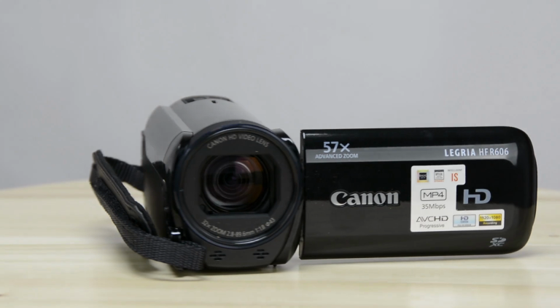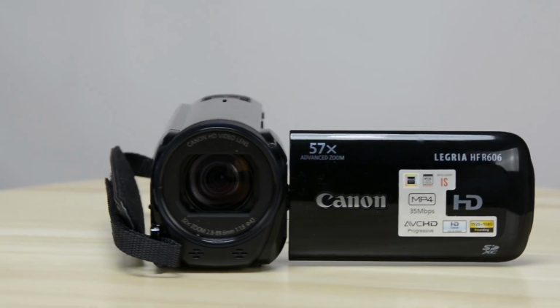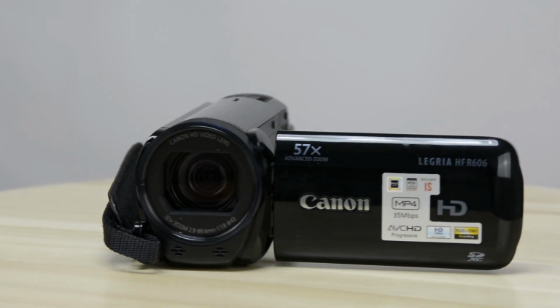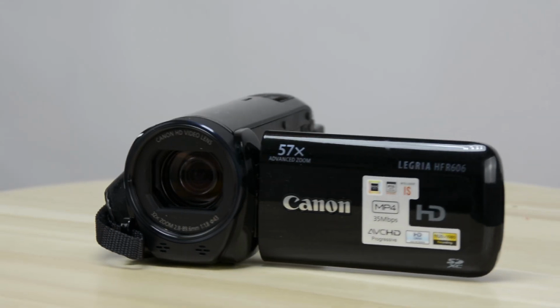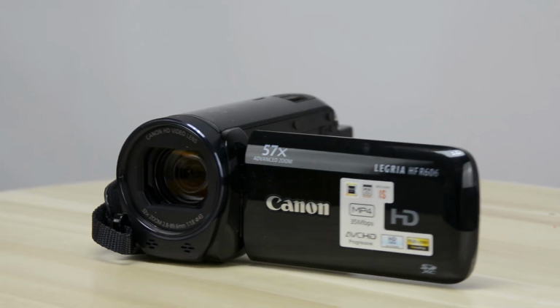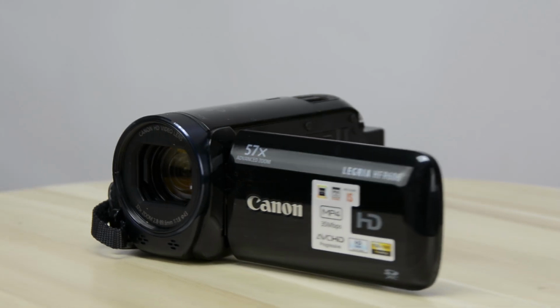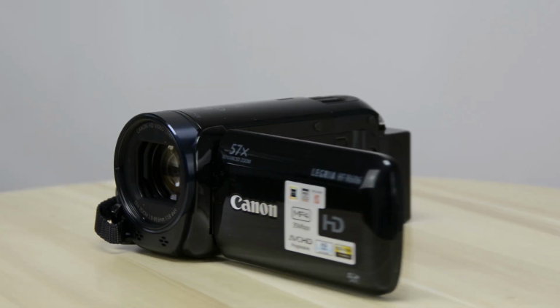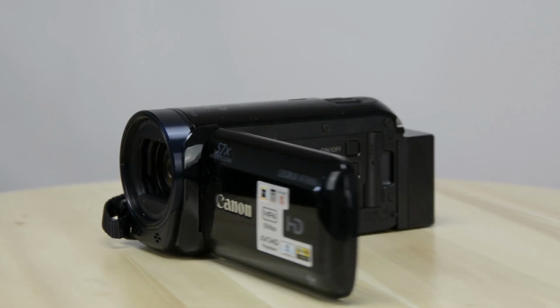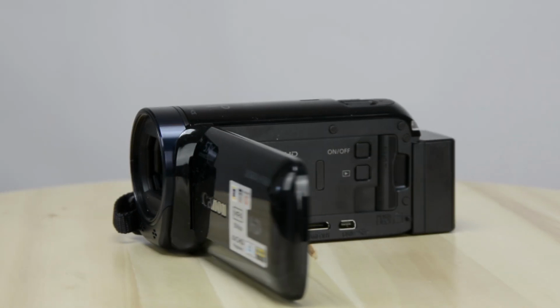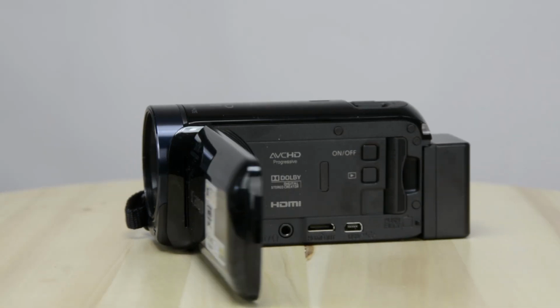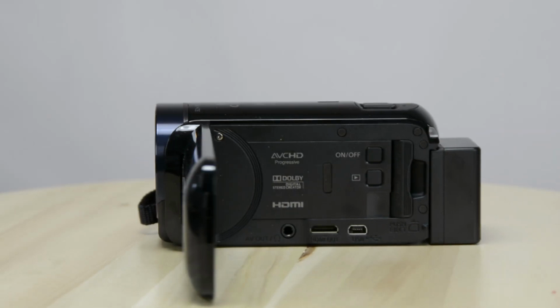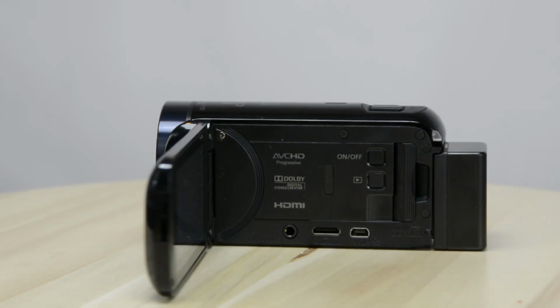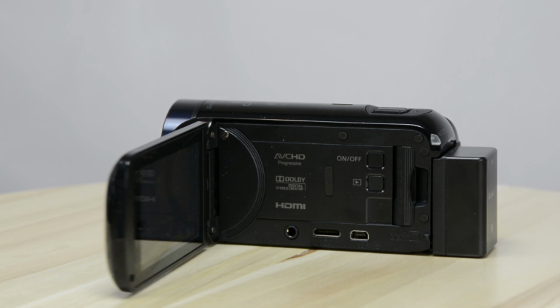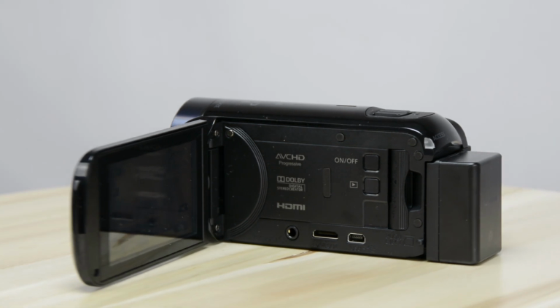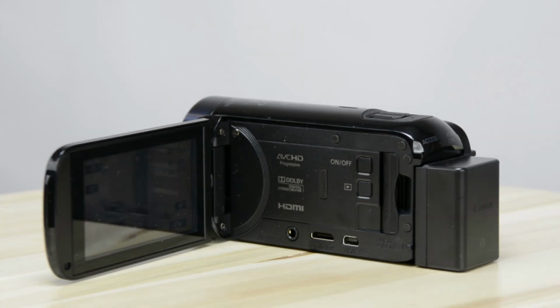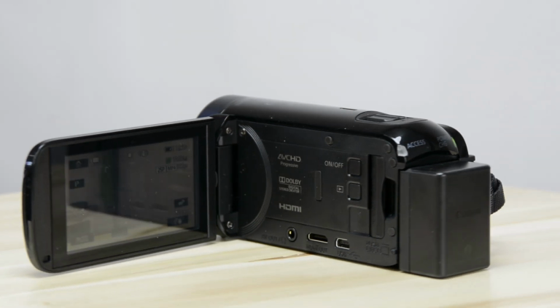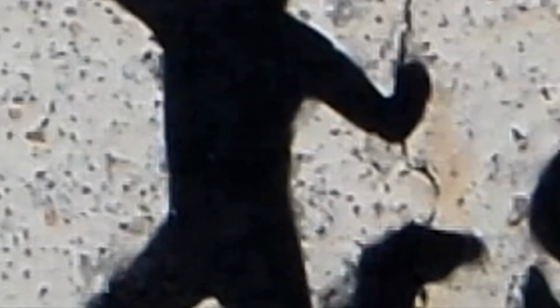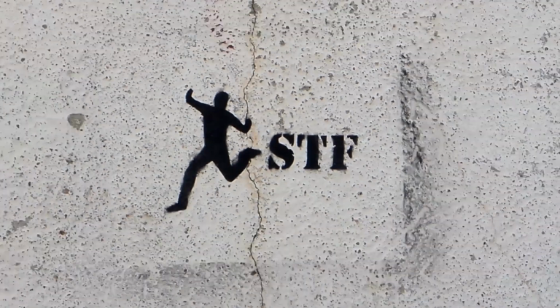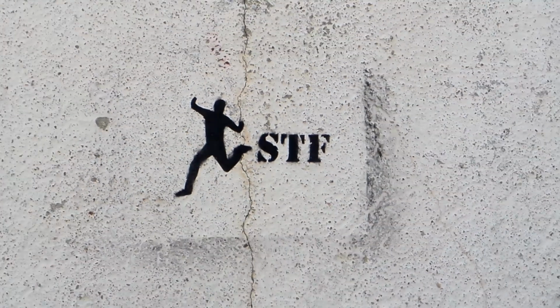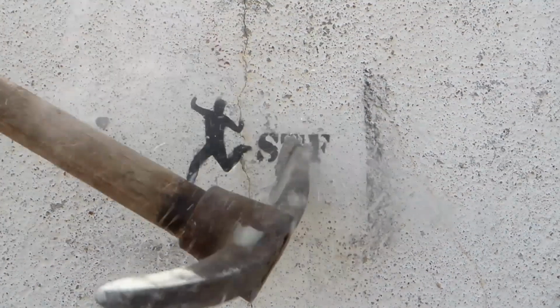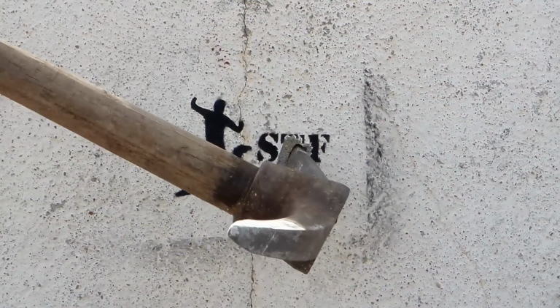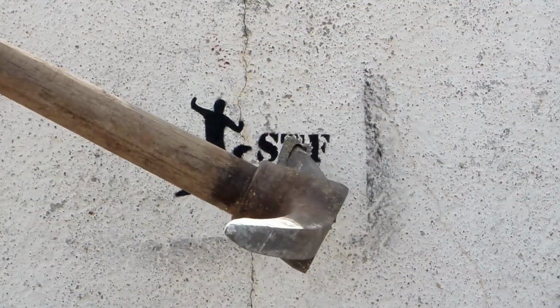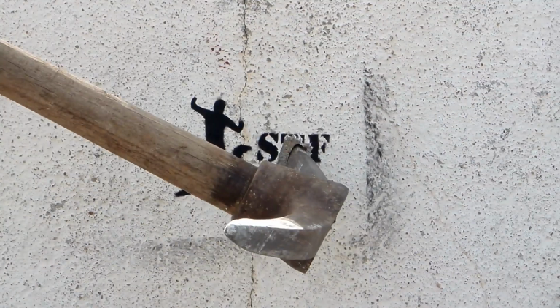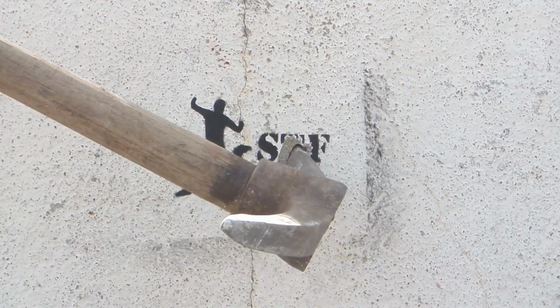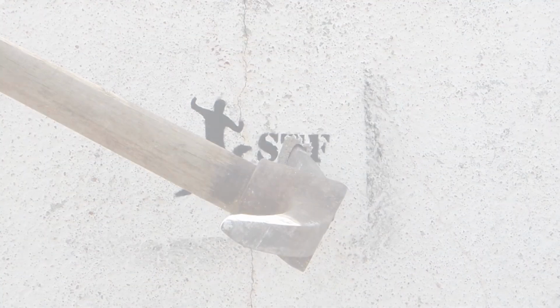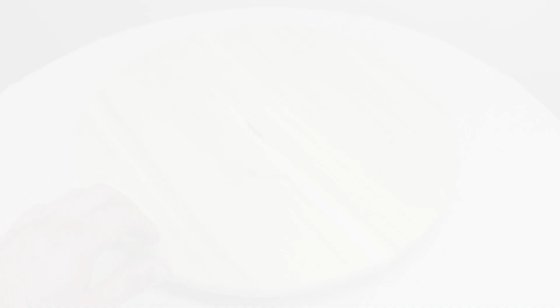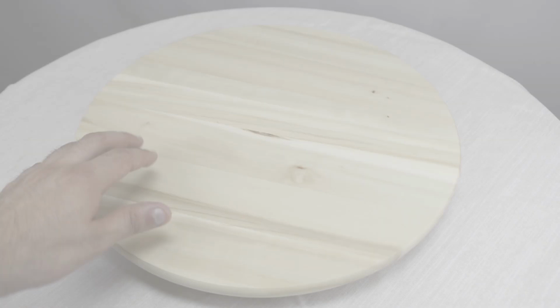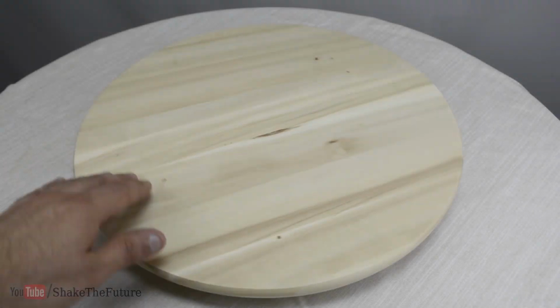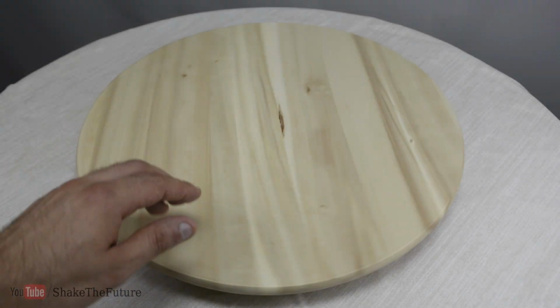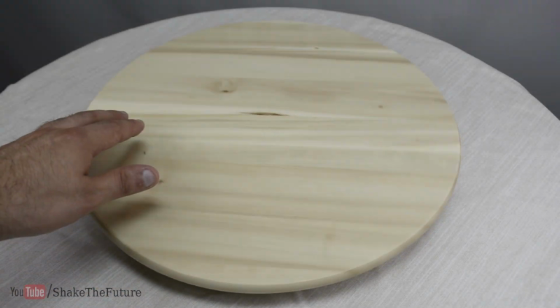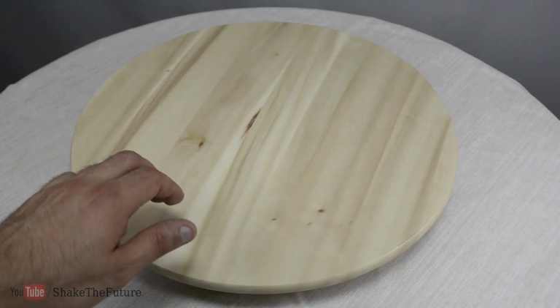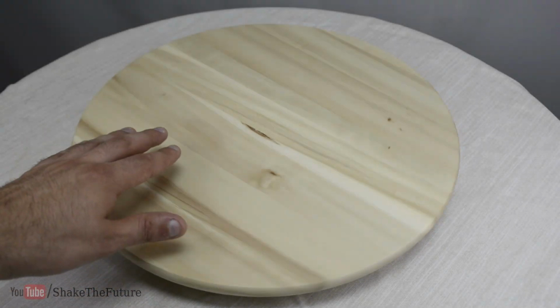In today's video we'll be making a motorized display turntable. I picked up this lazy Susan from IKEA.